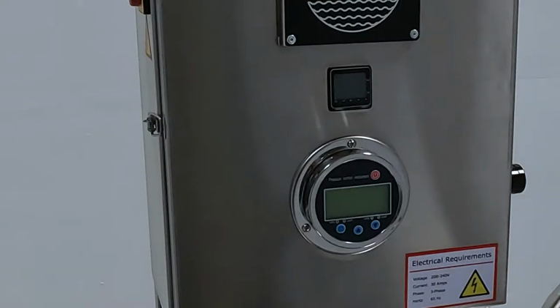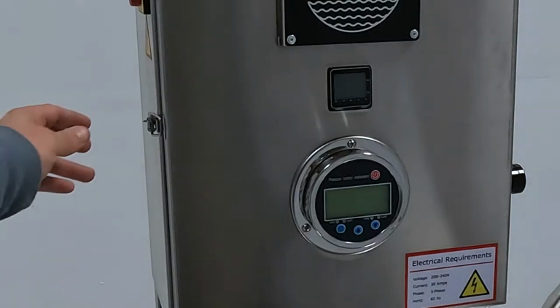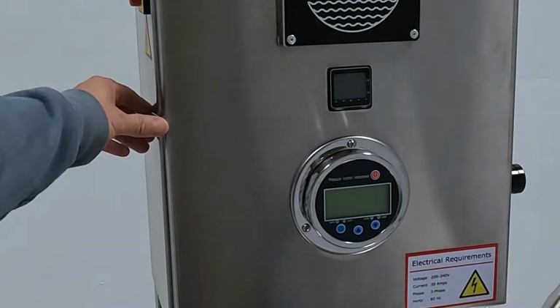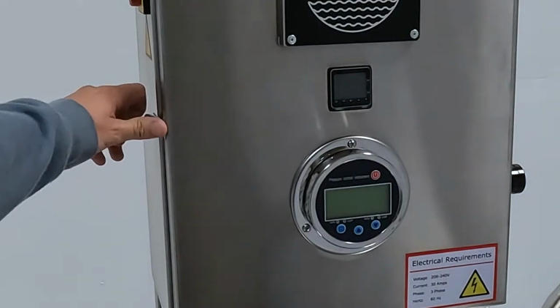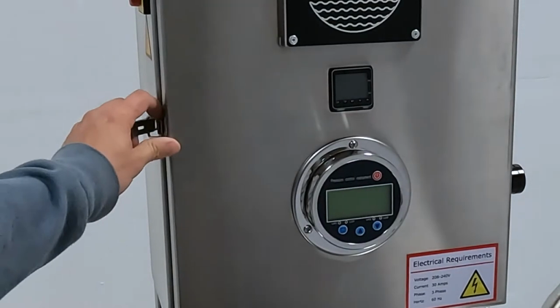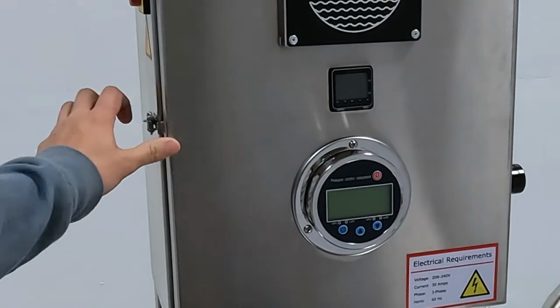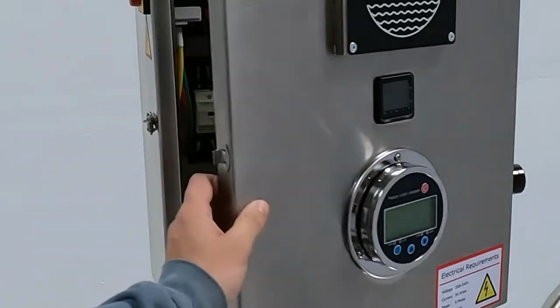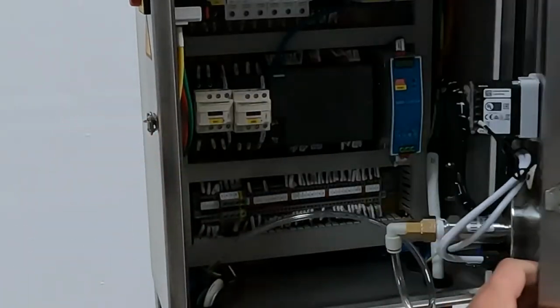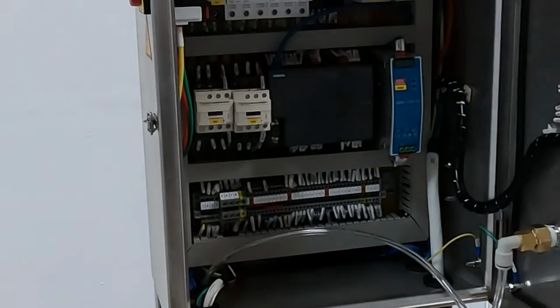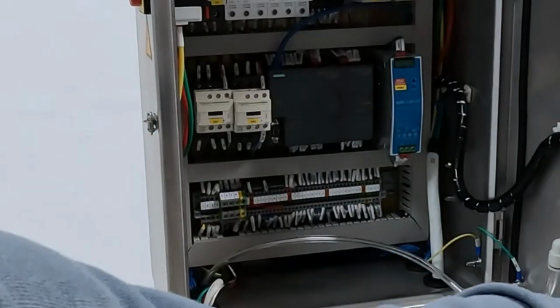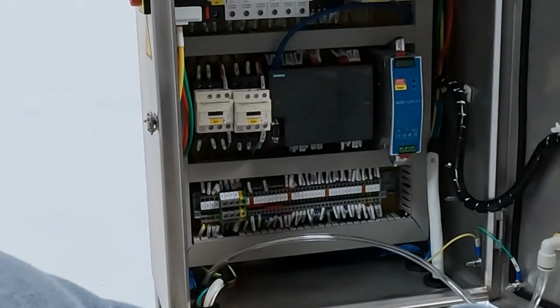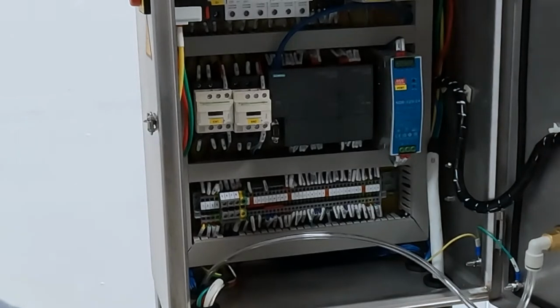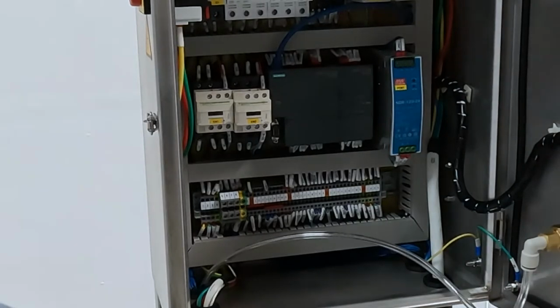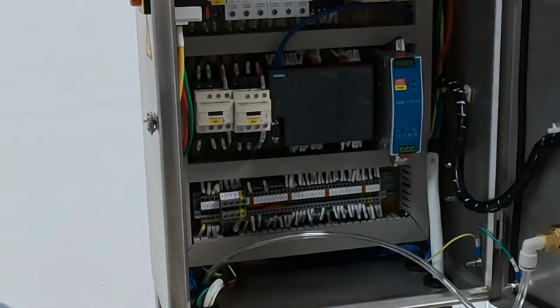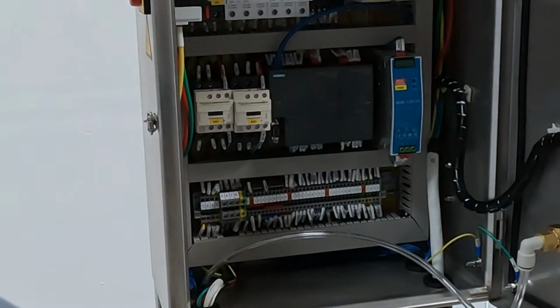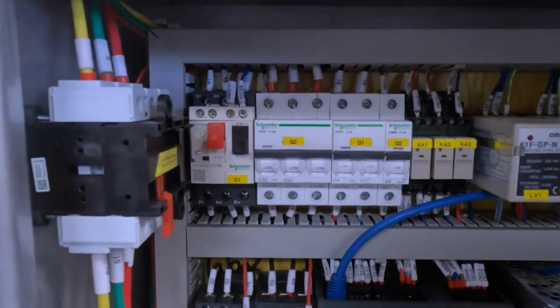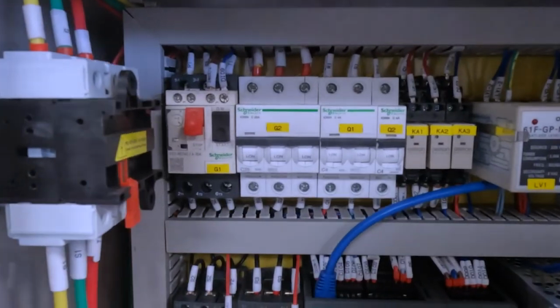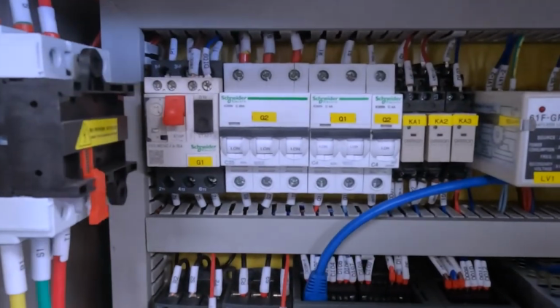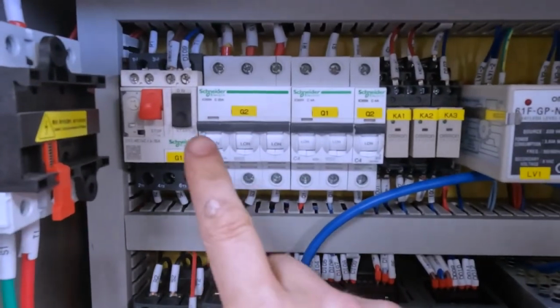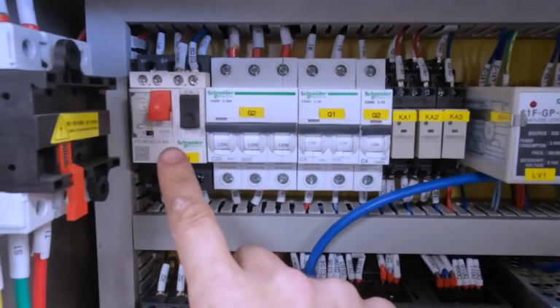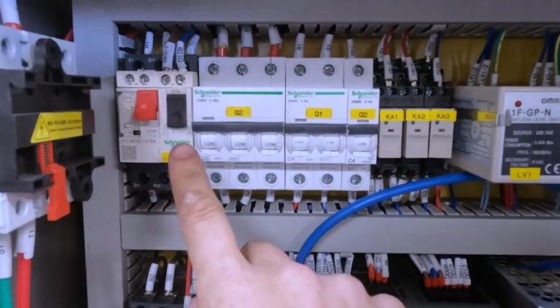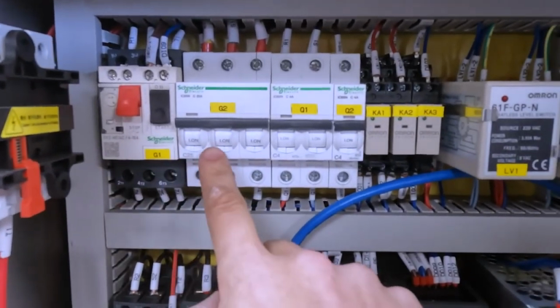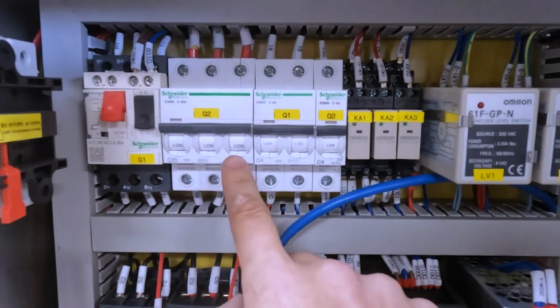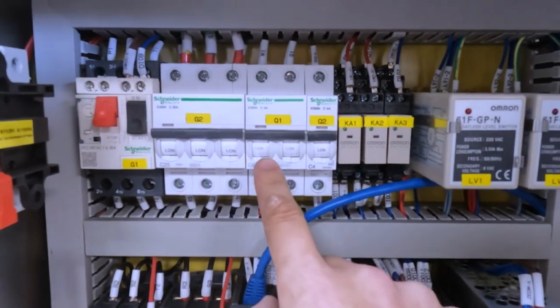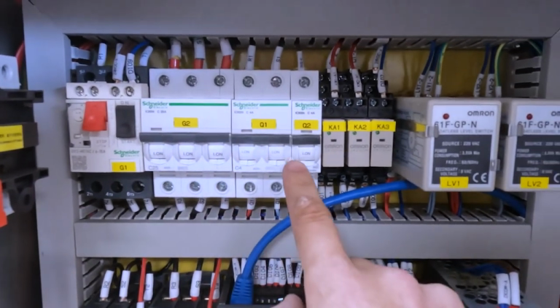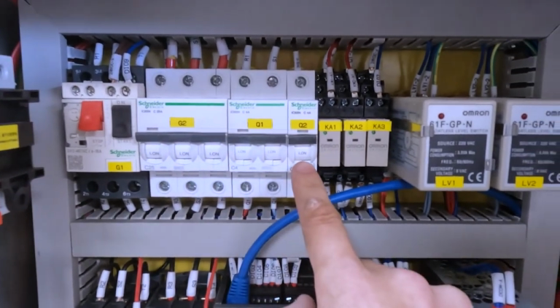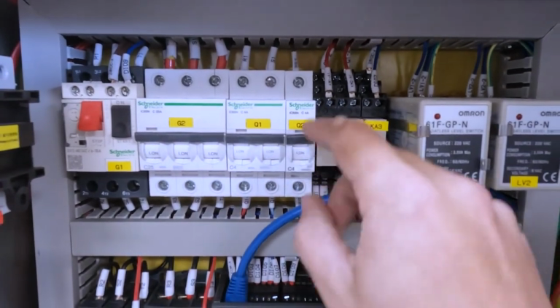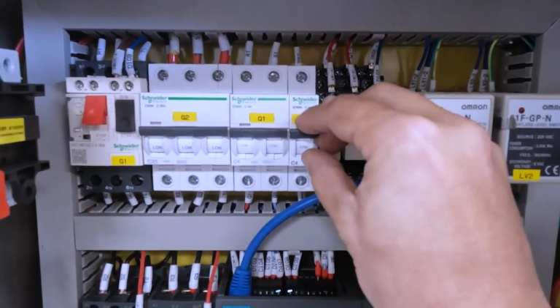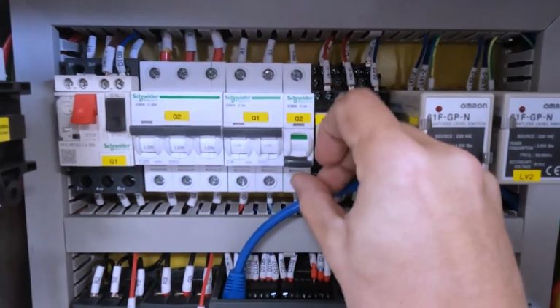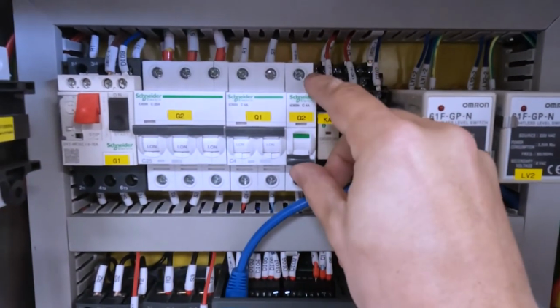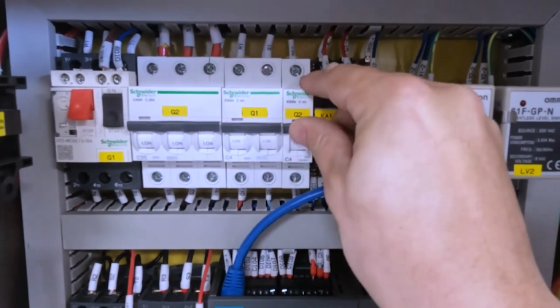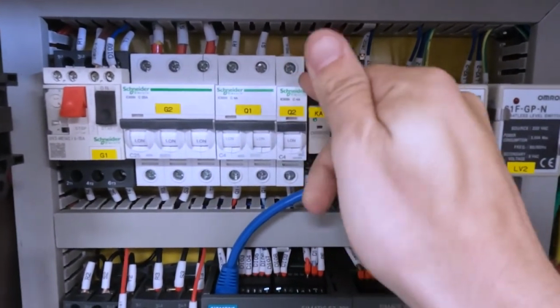Now a brief overview of the main electrical components located in the main control panel. If you look inside the main control panel, the breakers are going to be located along this top row. Make sure everything is set to the on position.